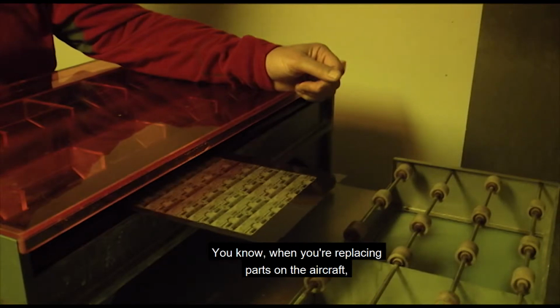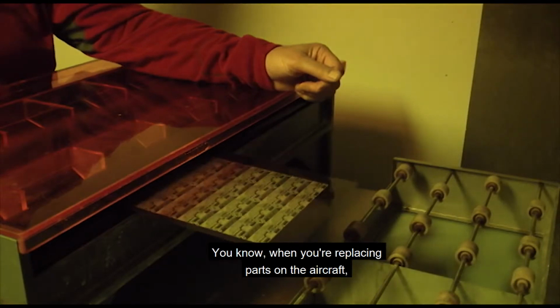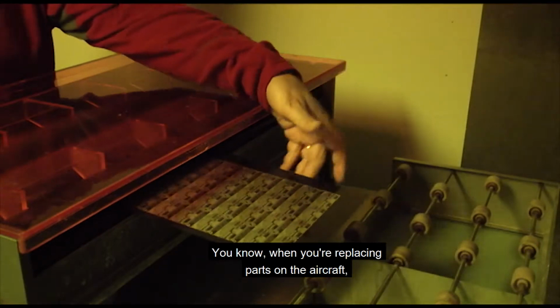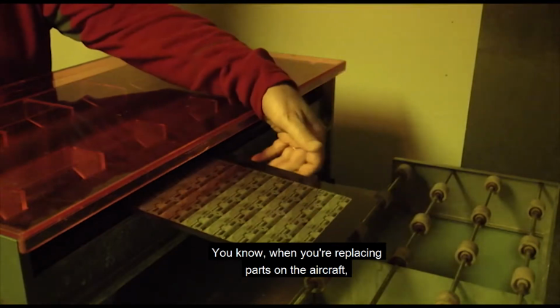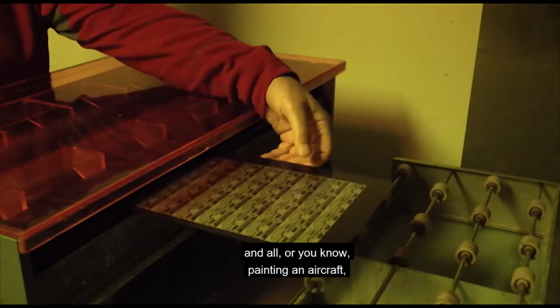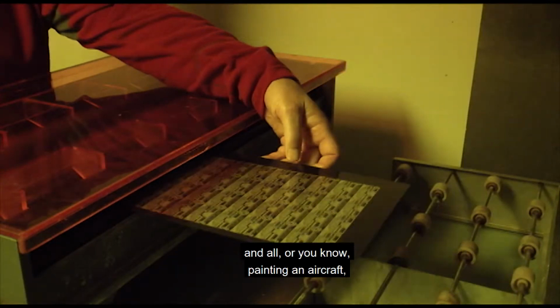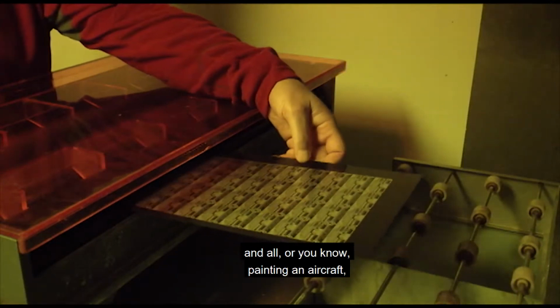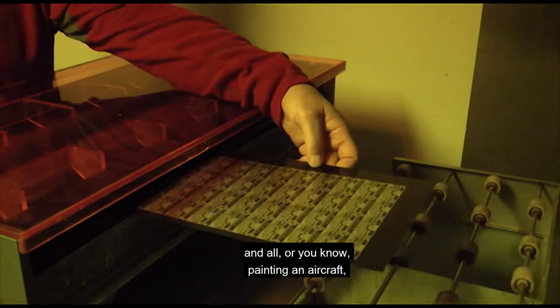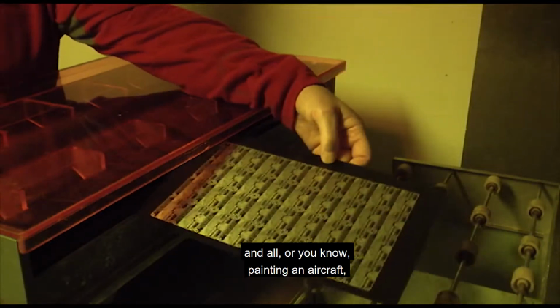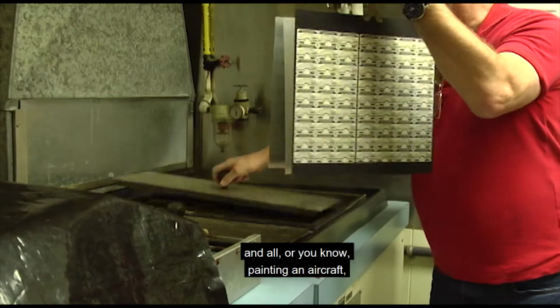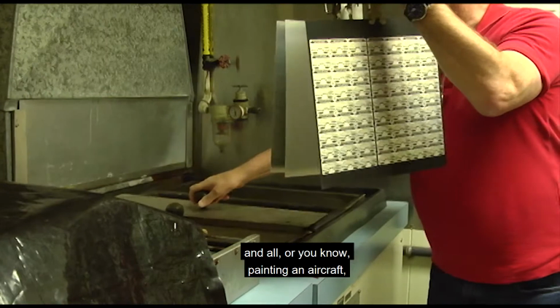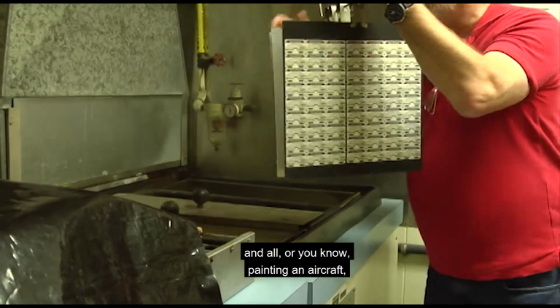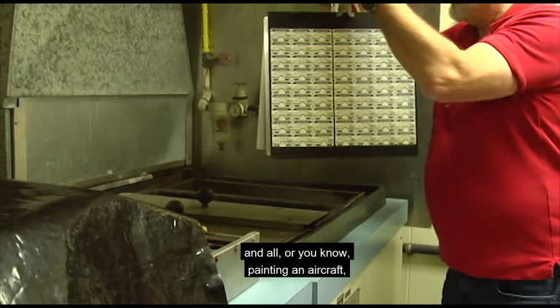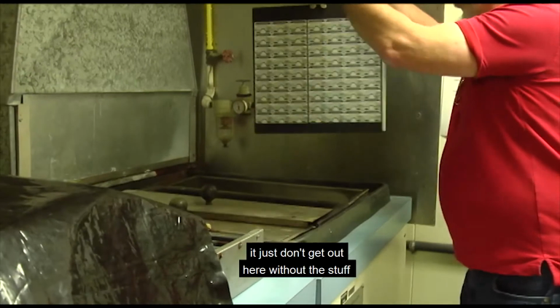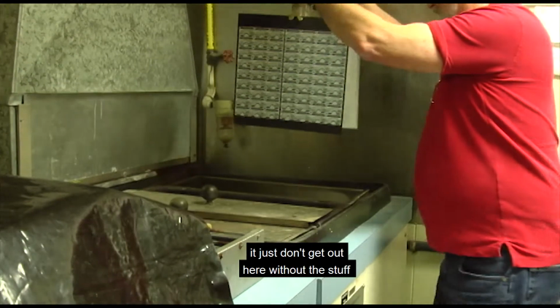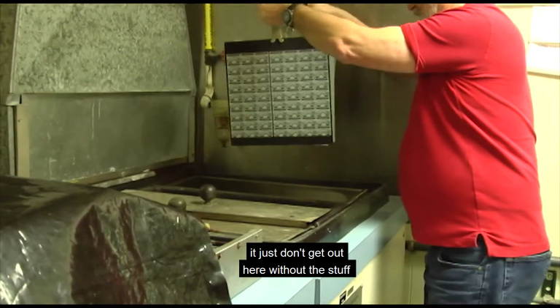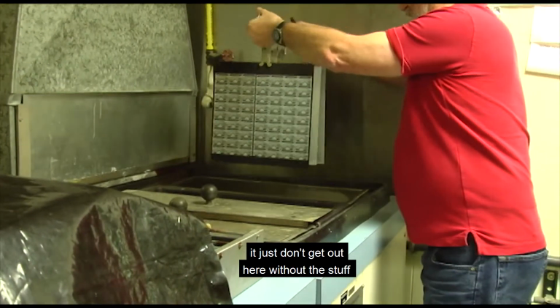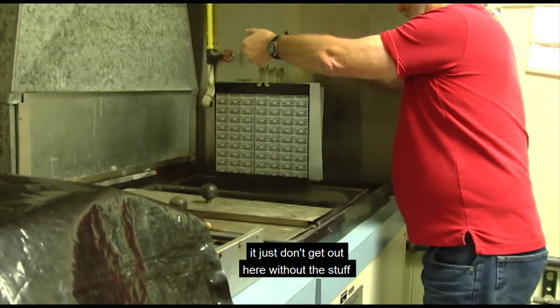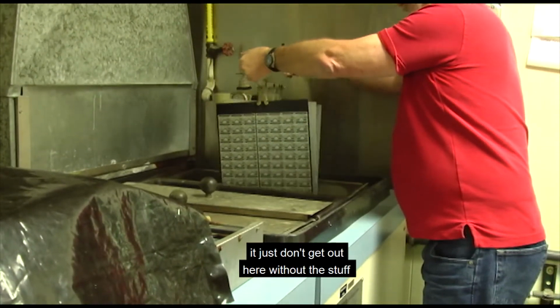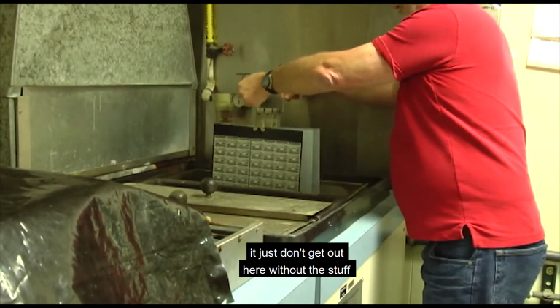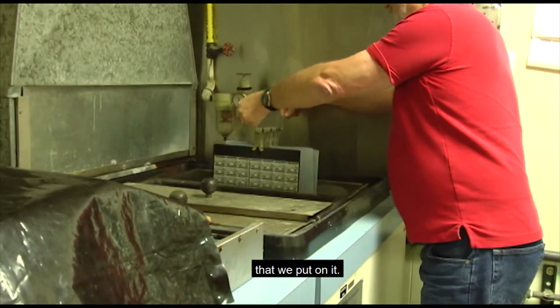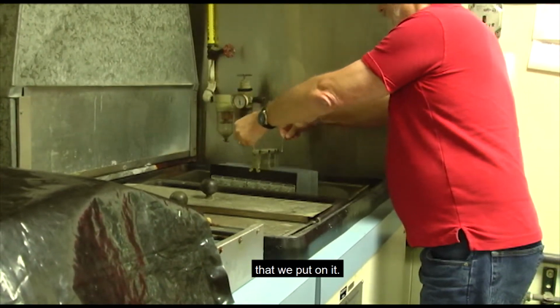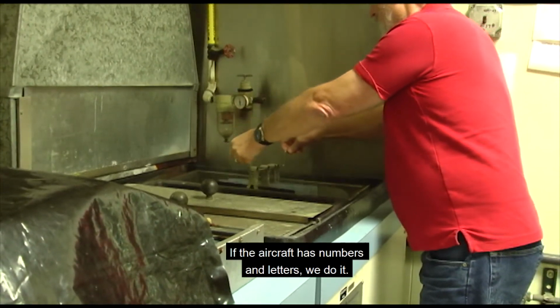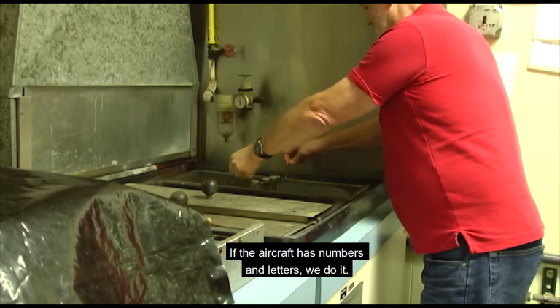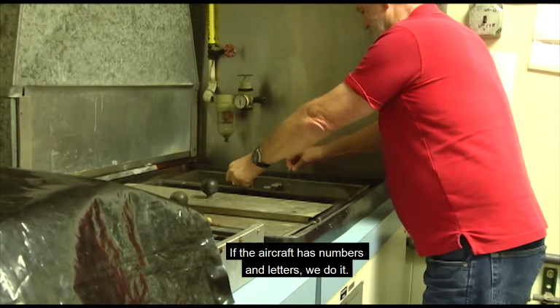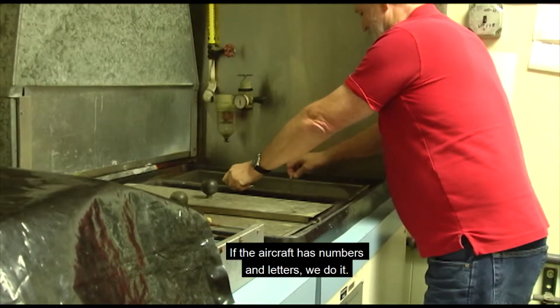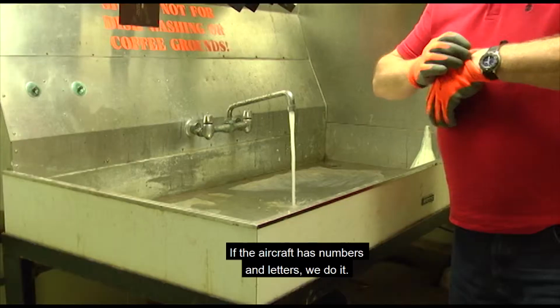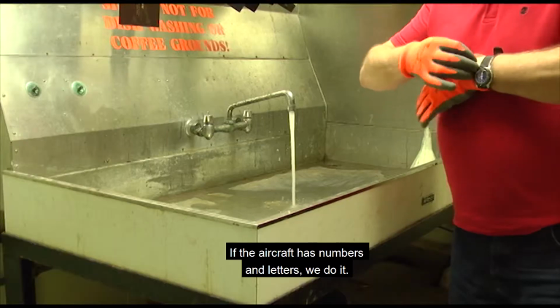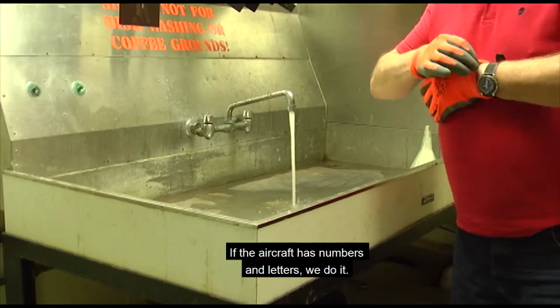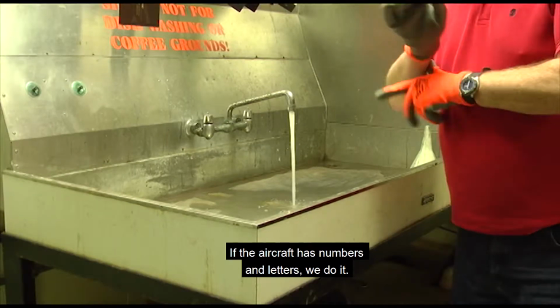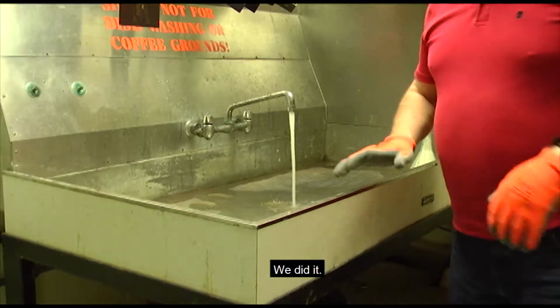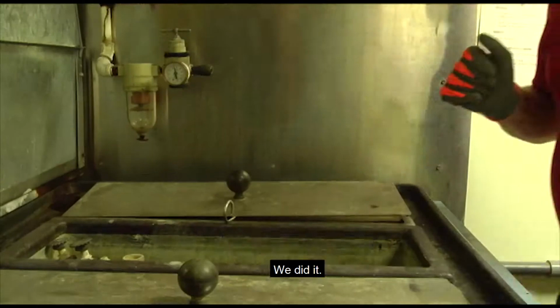When you're replacing parts on the aircraft, or painting an aircraft, just don't get out here without the stuff that we put on it. If the aircraft has numbers and letters, we did it.